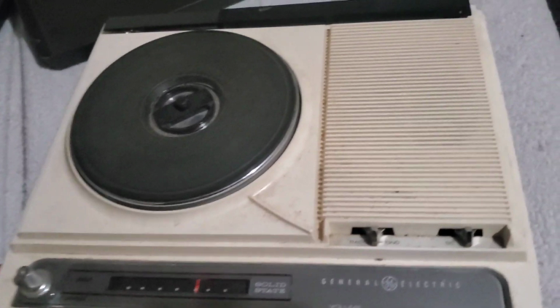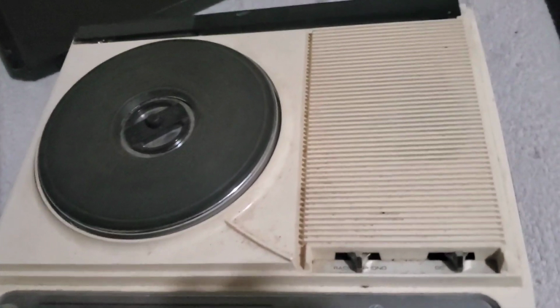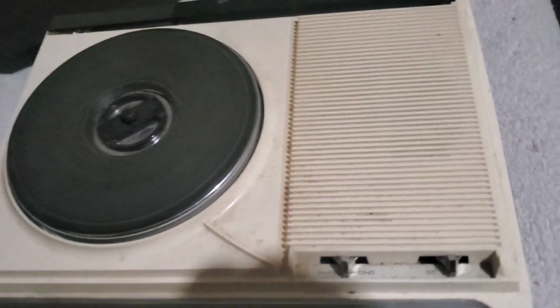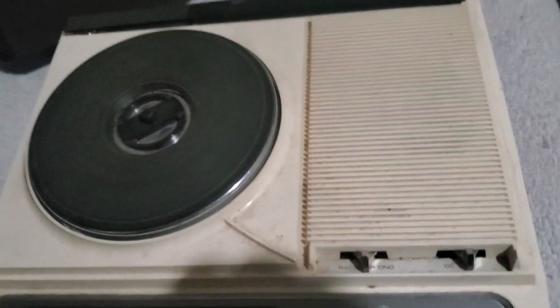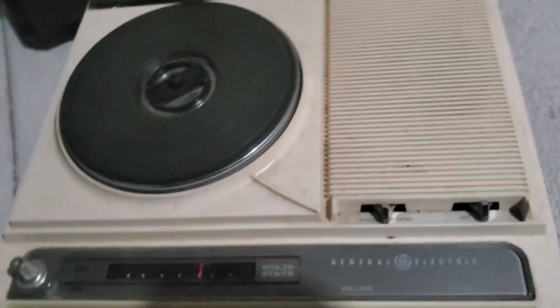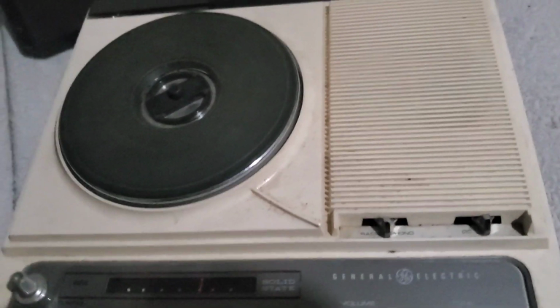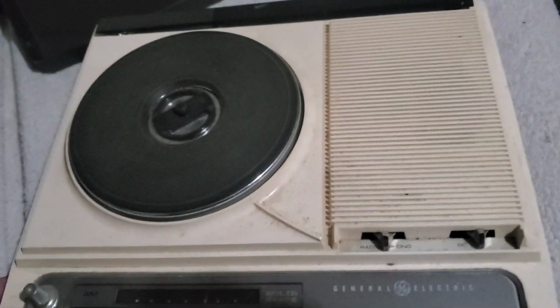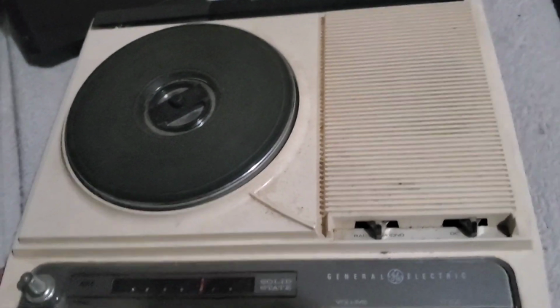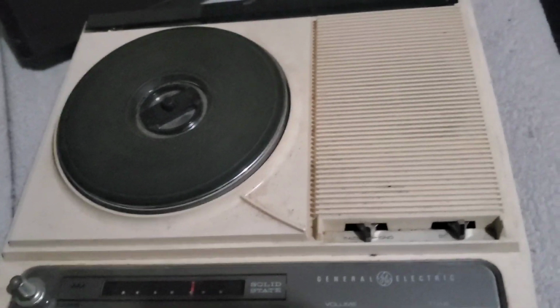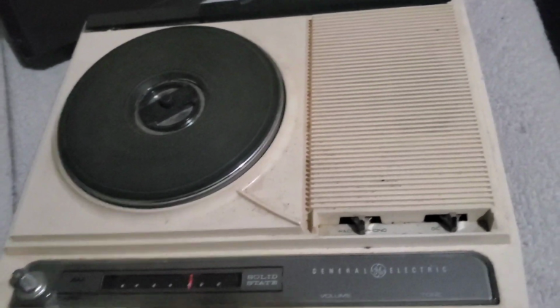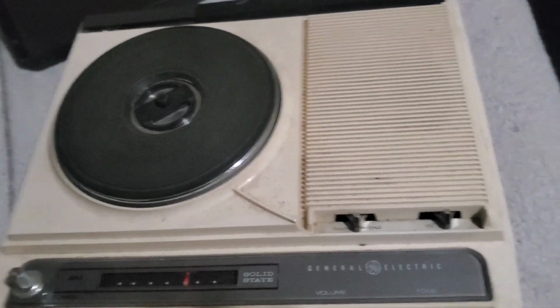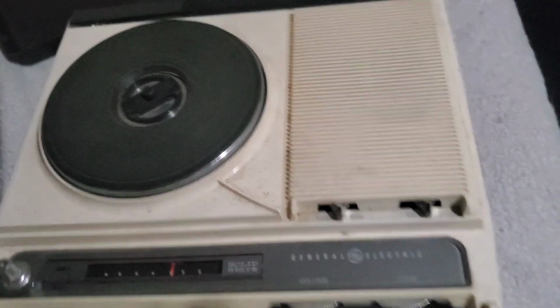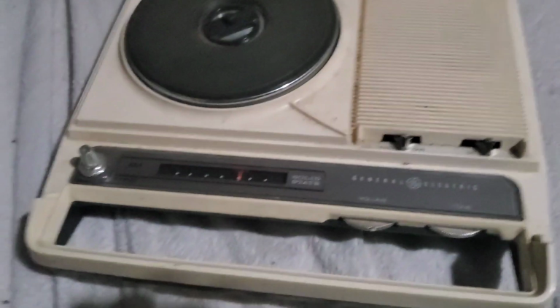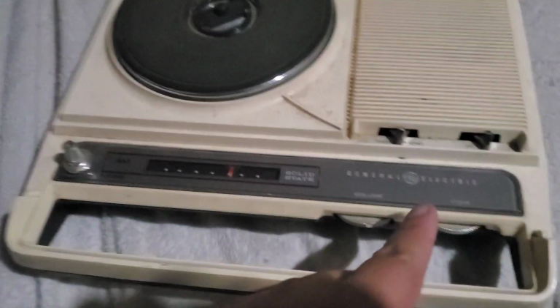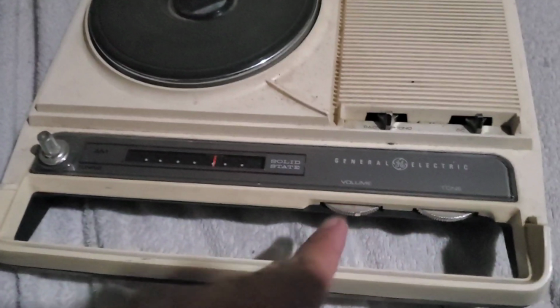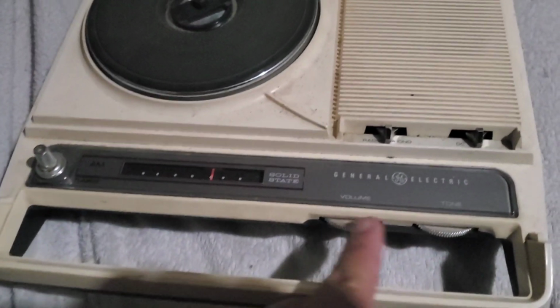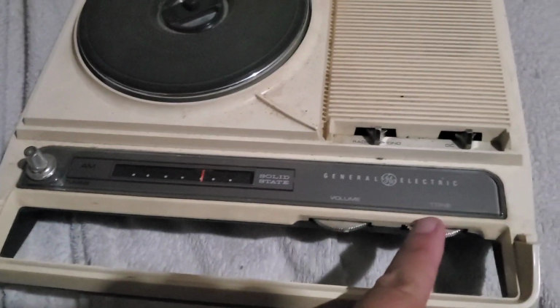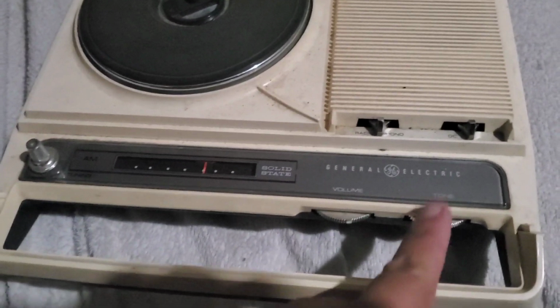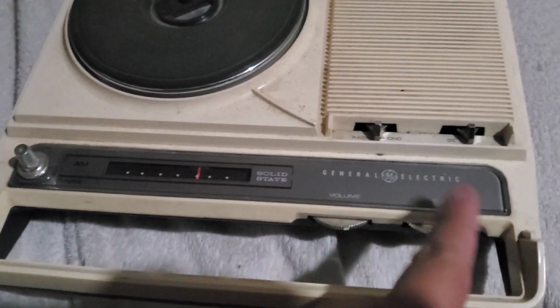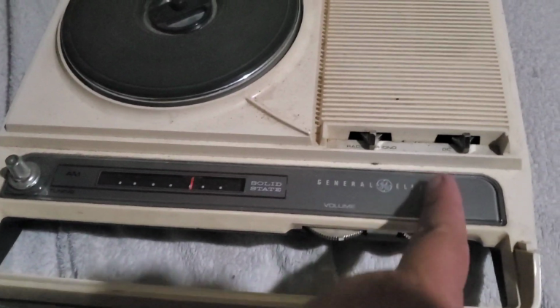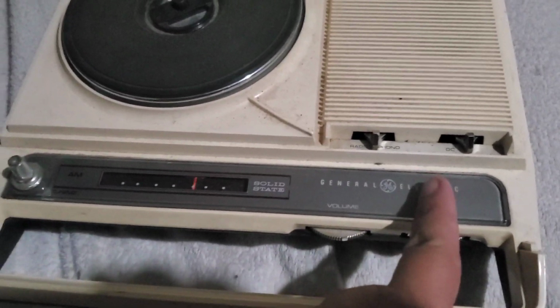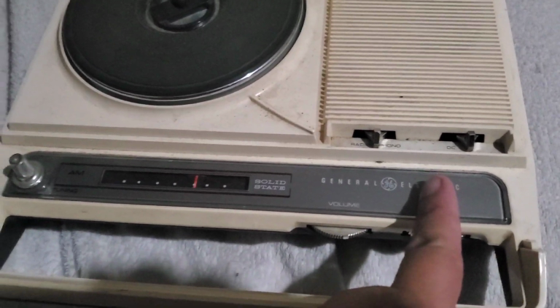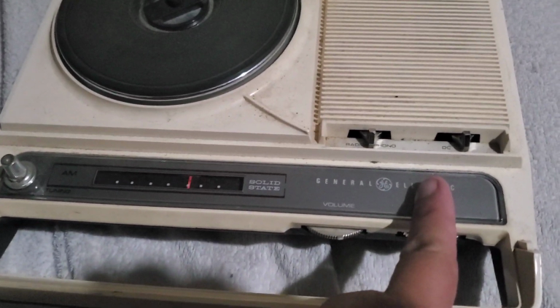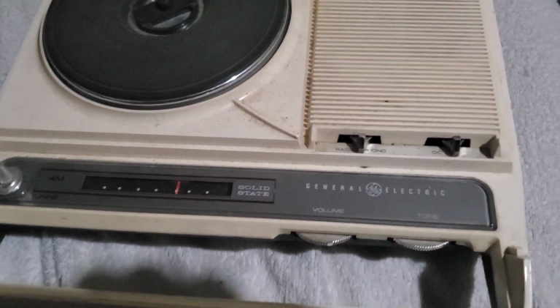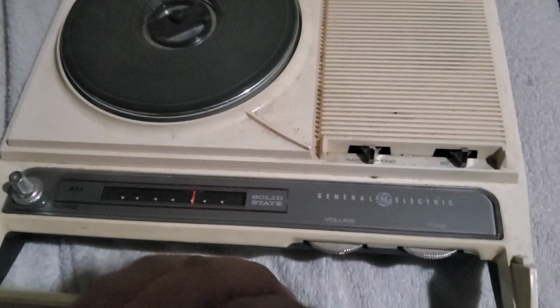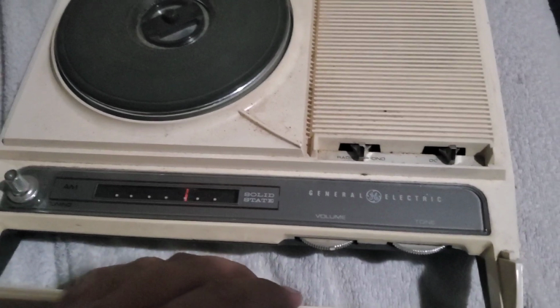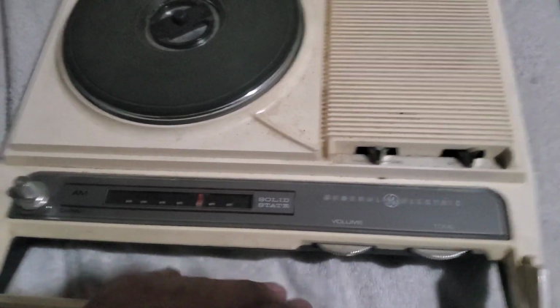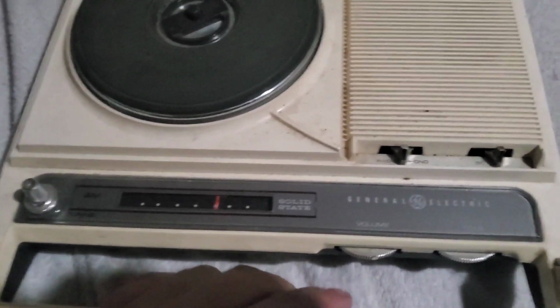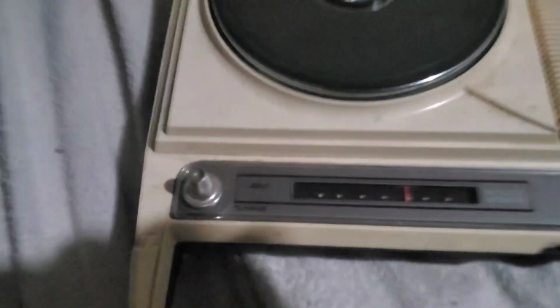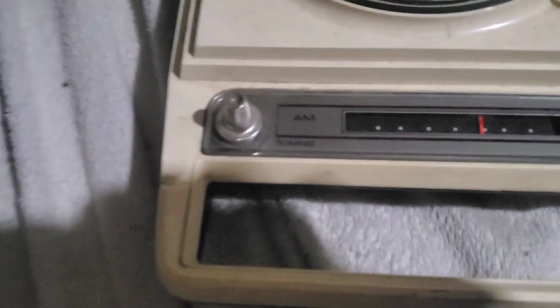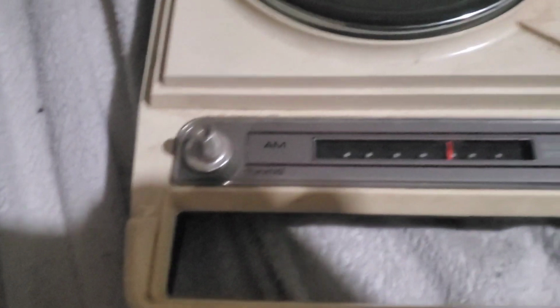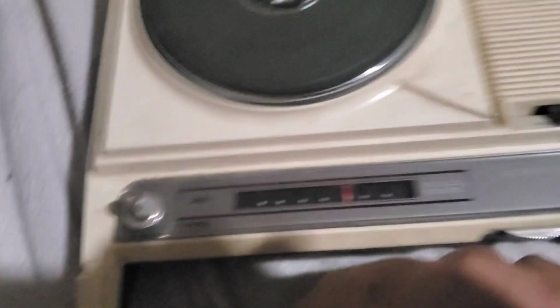It's a three-speed. It has a volume control that's on a regular kind of on-off switch here. And there's the tuning for the radio.